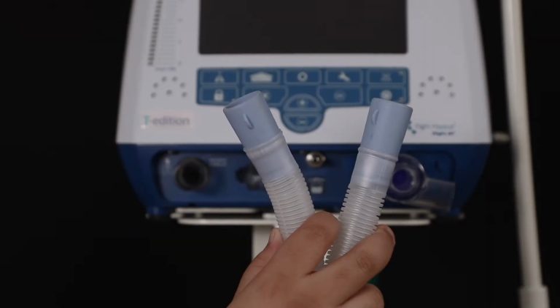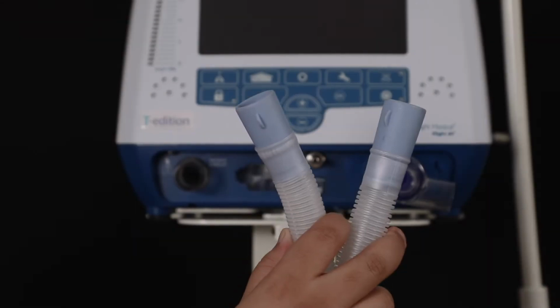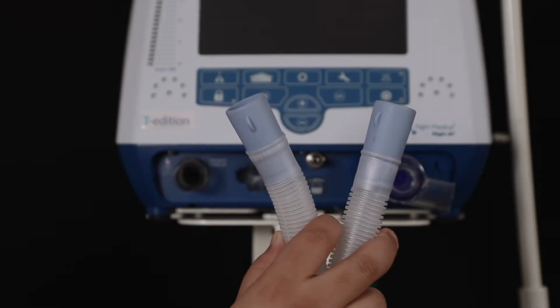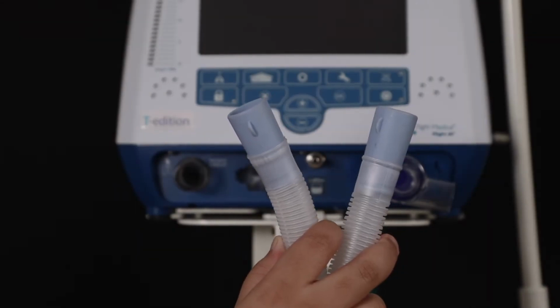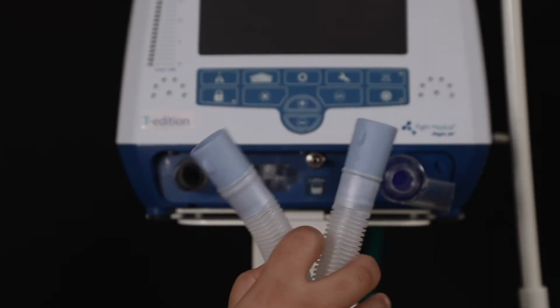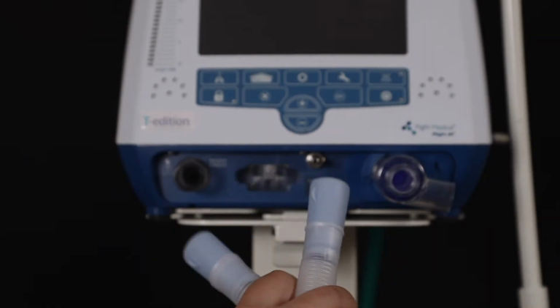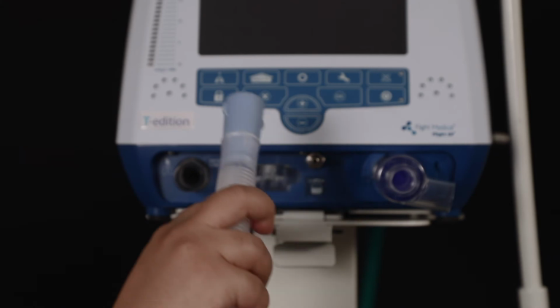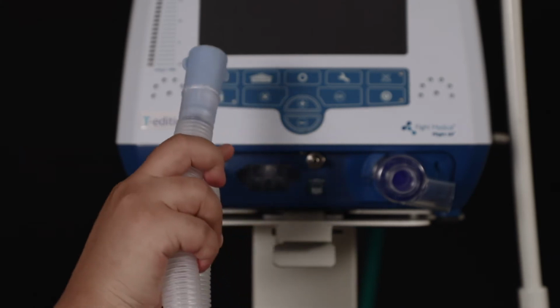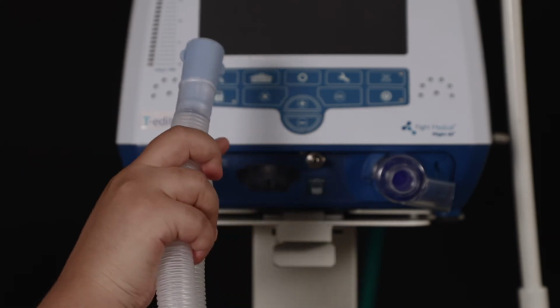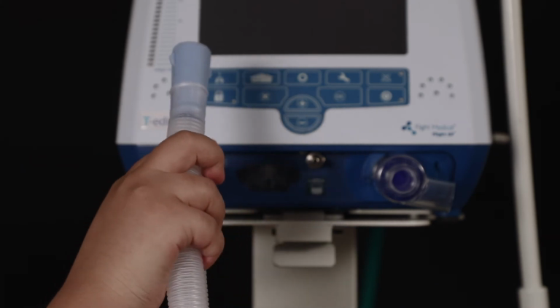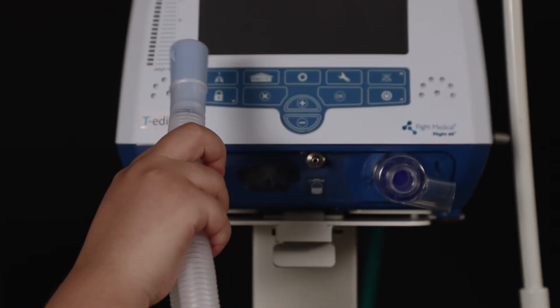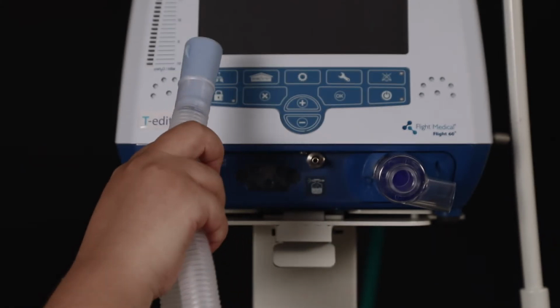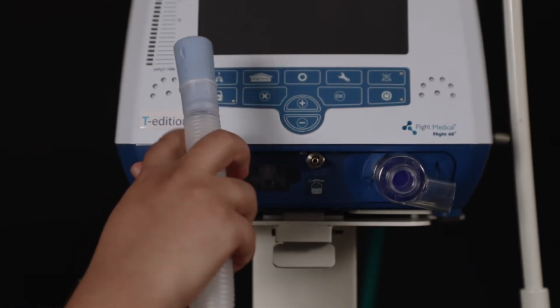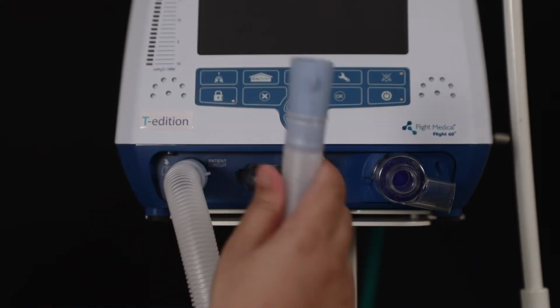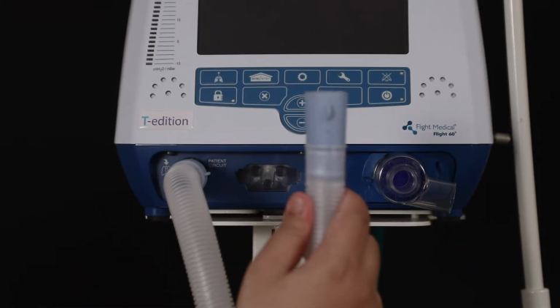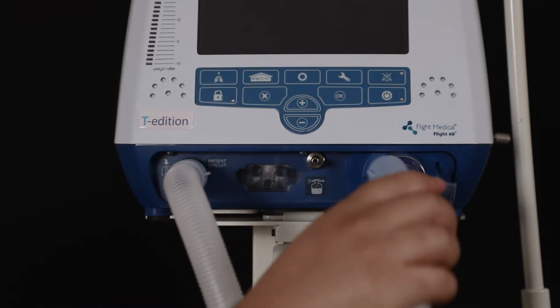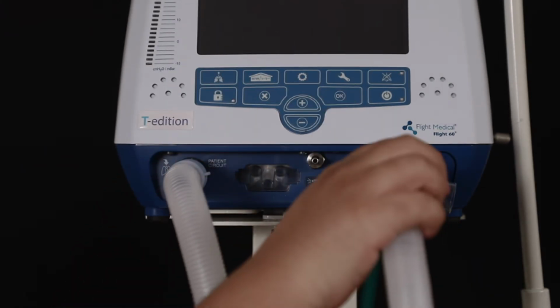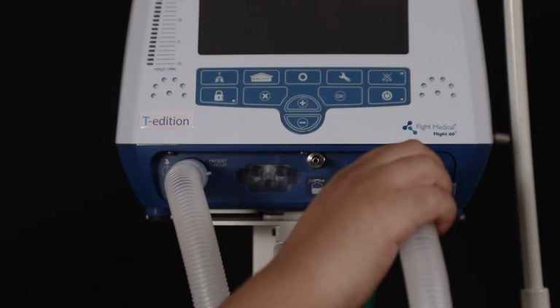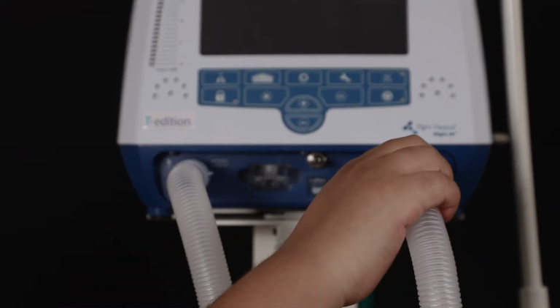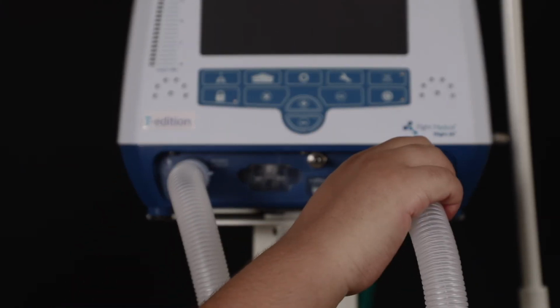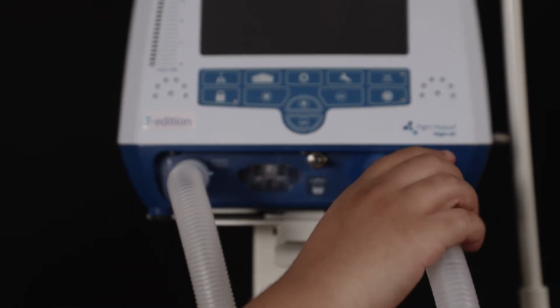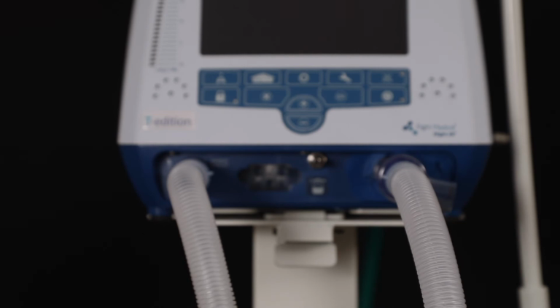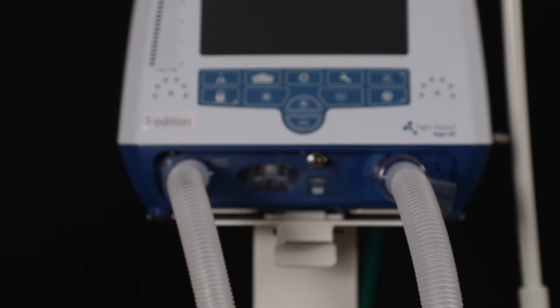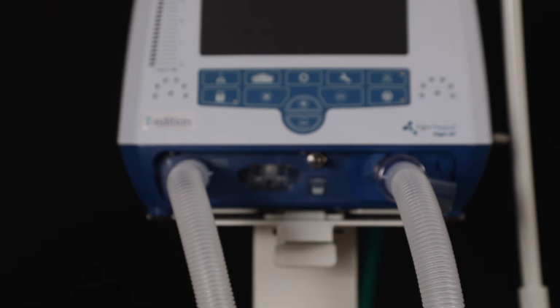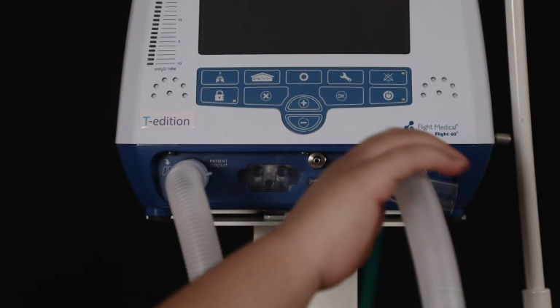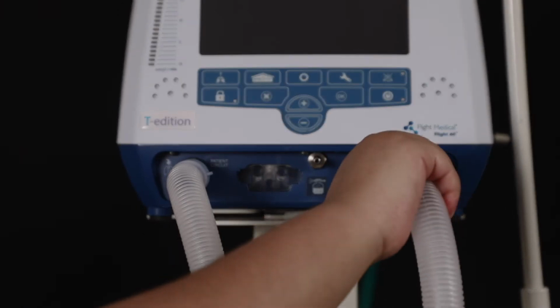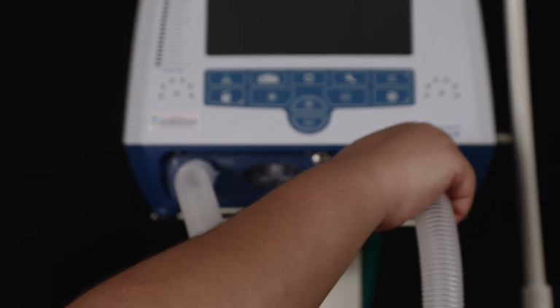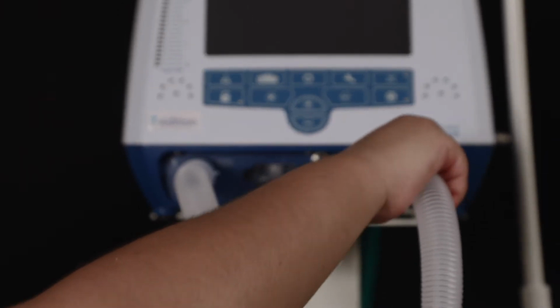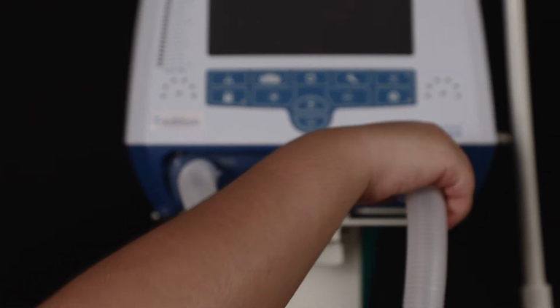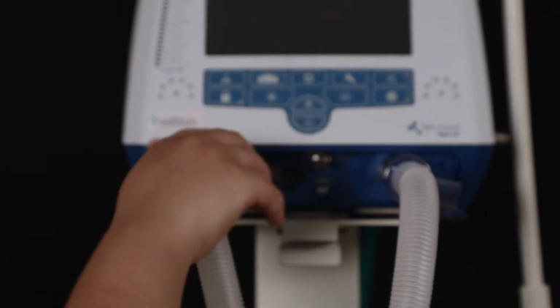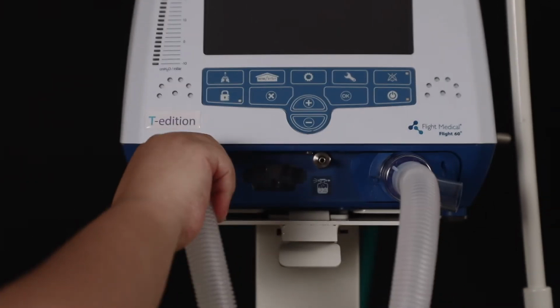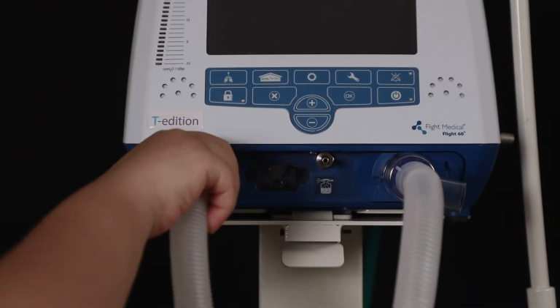Attach the 22 mm ID inspiratory limb to the gas output on the front panel. Place the exhalation valve diaphragm inside the exhalation valve base.